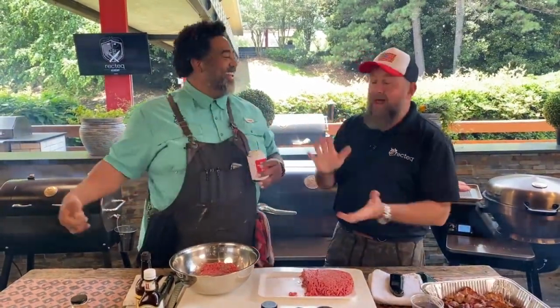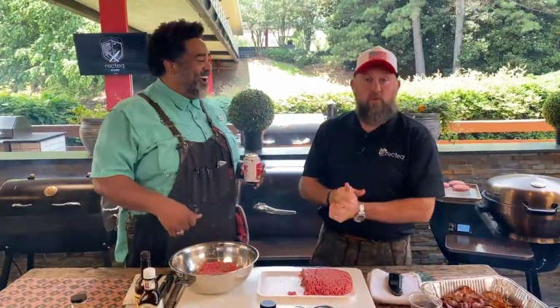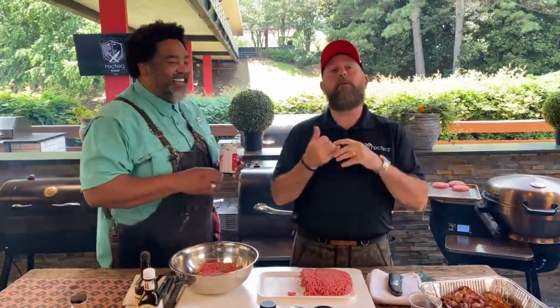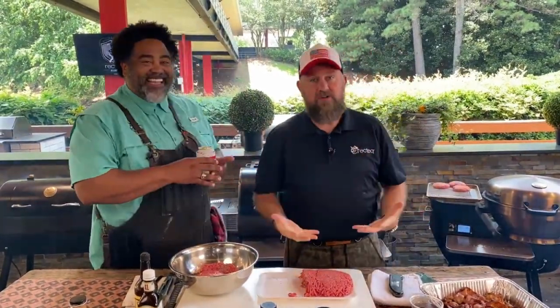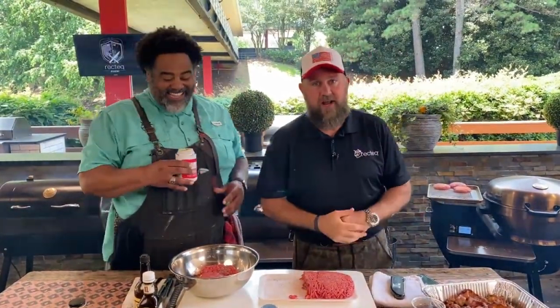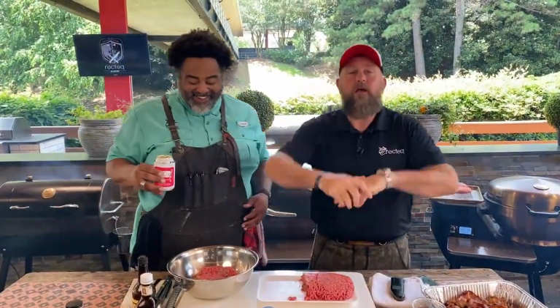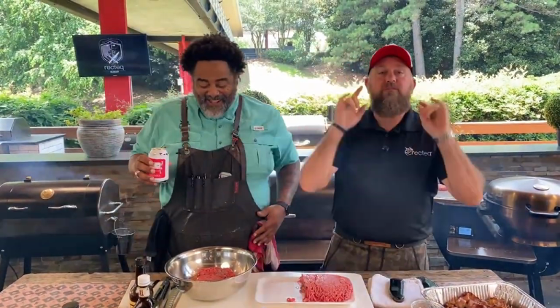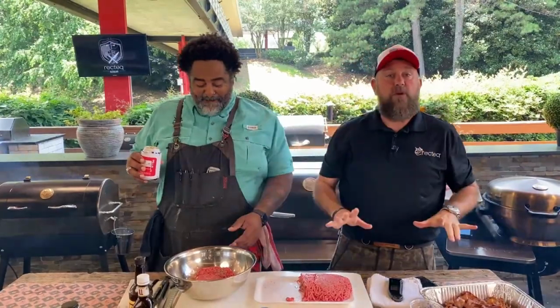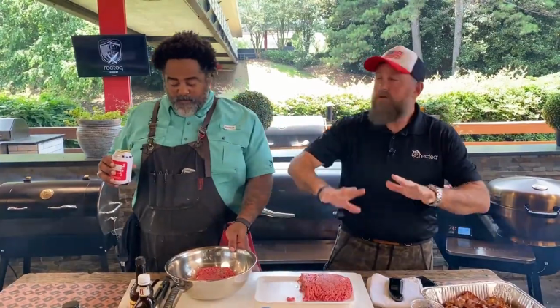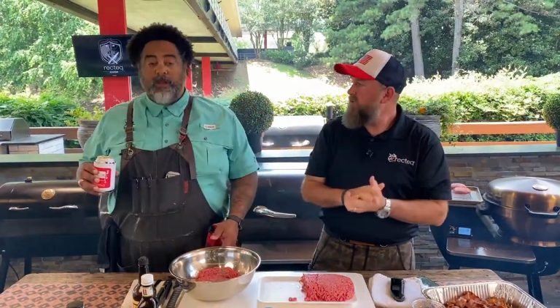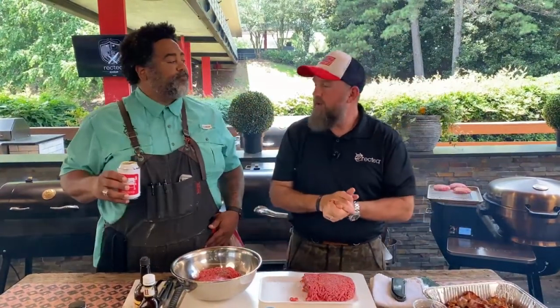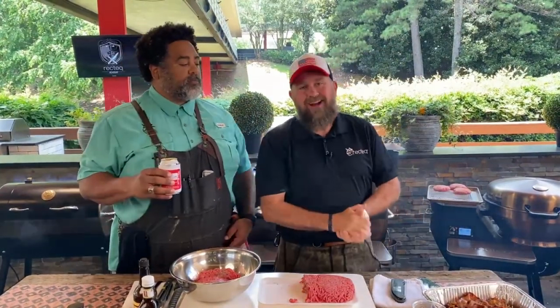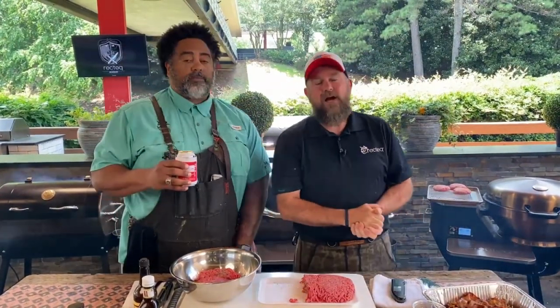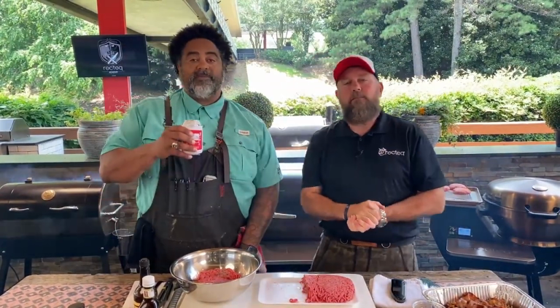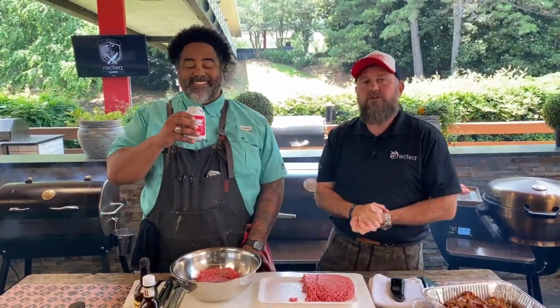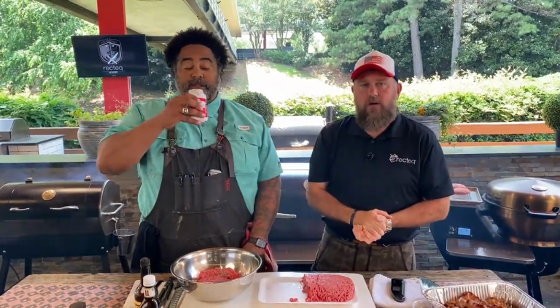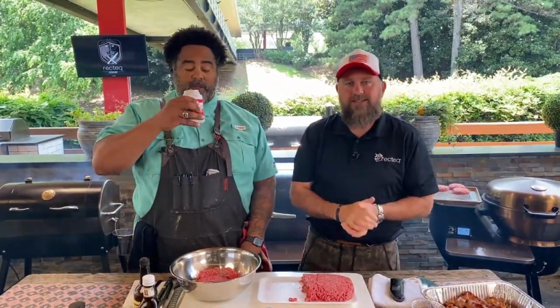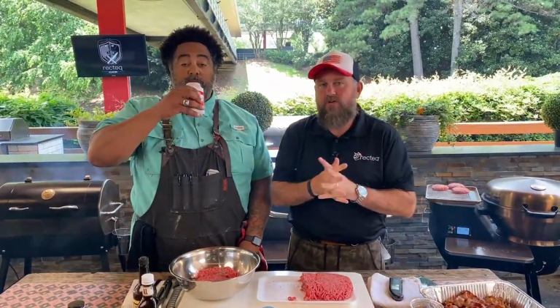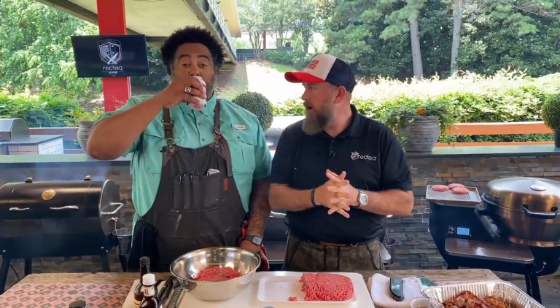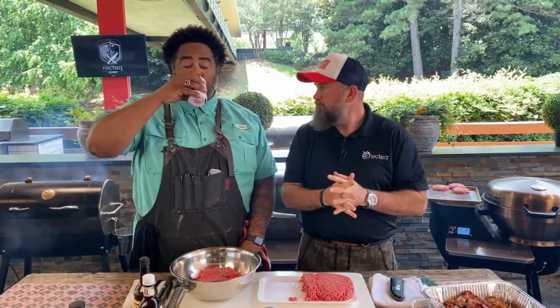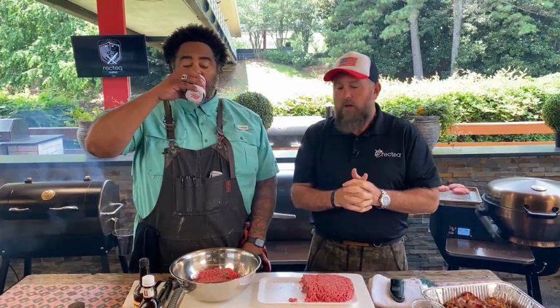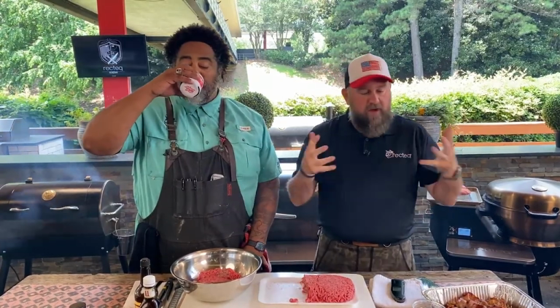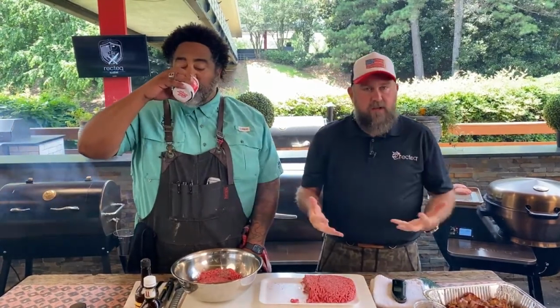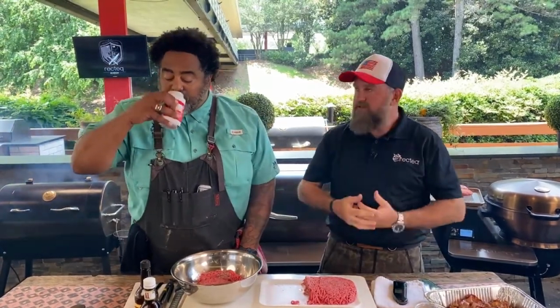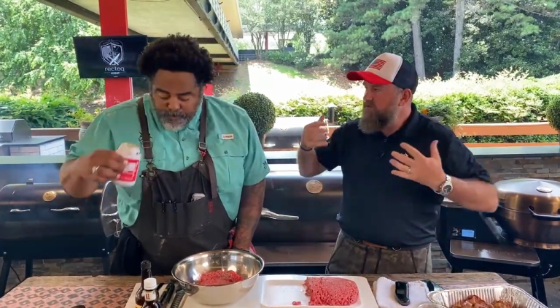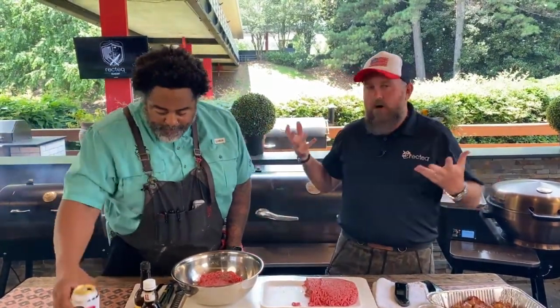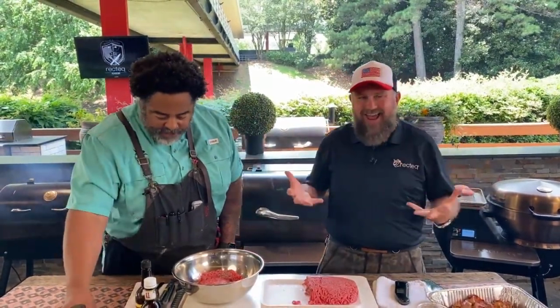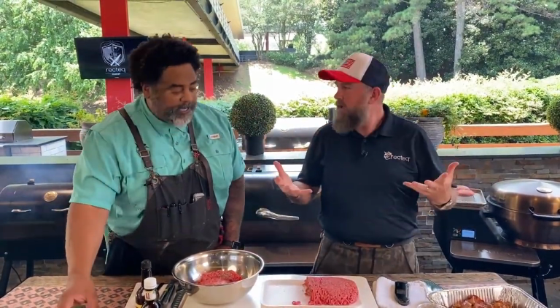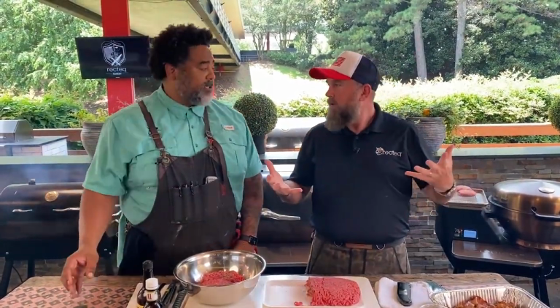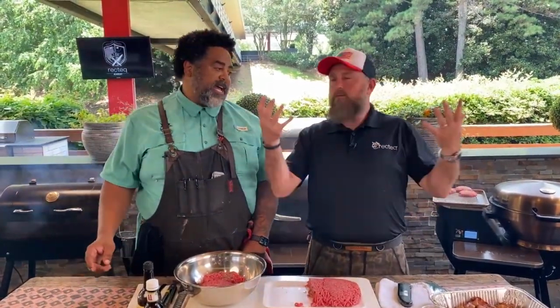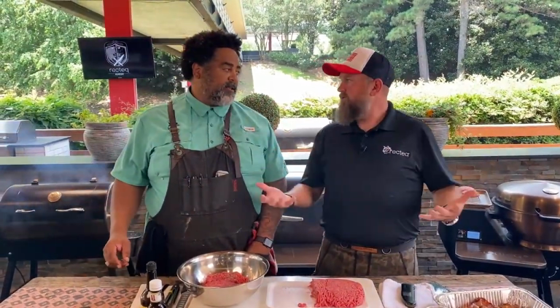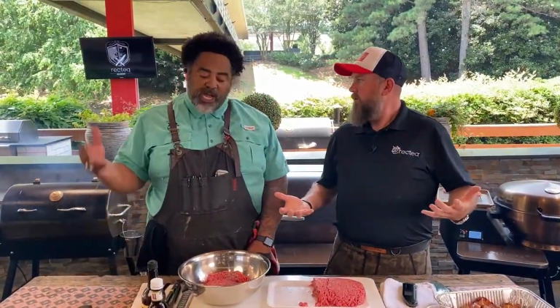Enough blabbering — we're doing burgers today! You can find these recipes at rectech.com. Make sure you go there: R-E-C-T-E-Q dot com. We've got Father's Day coming up. It's a beautiful summer day, so why don't we do burgers? Let's go.